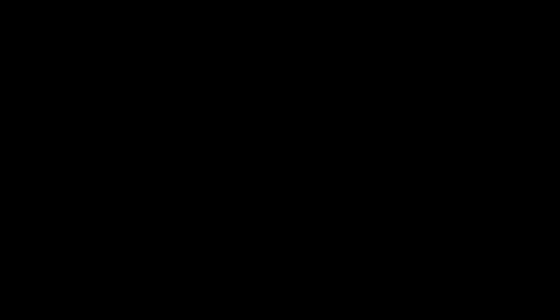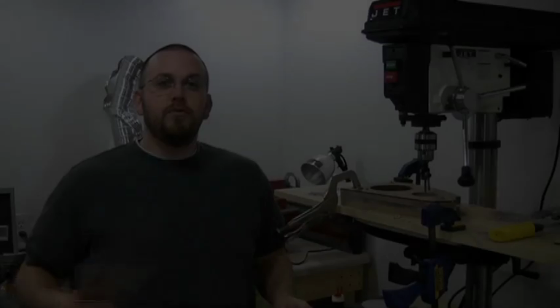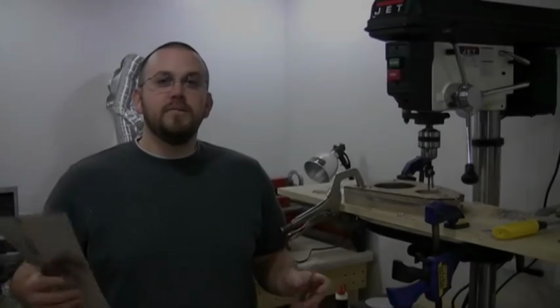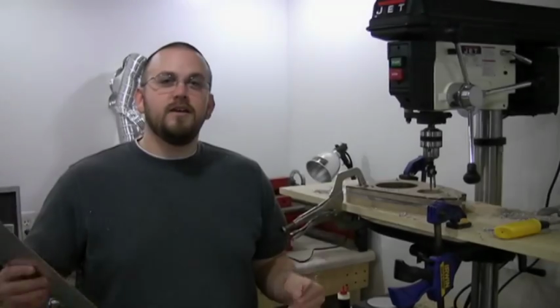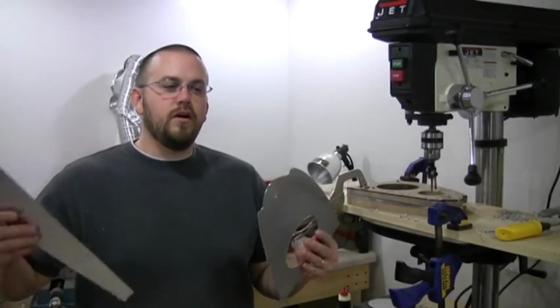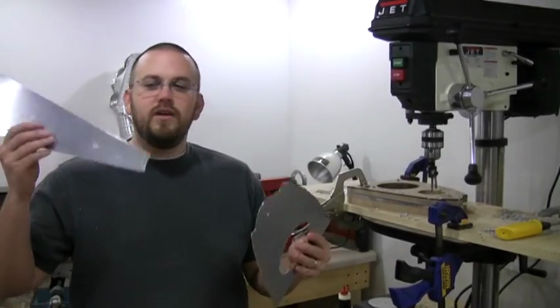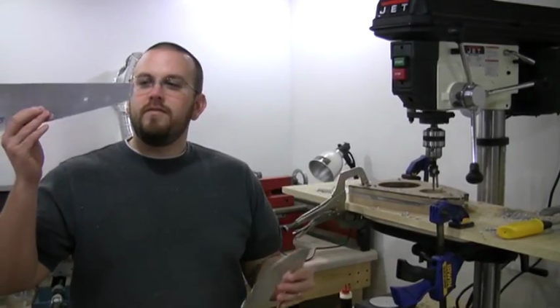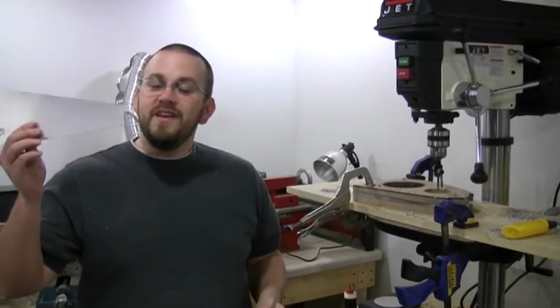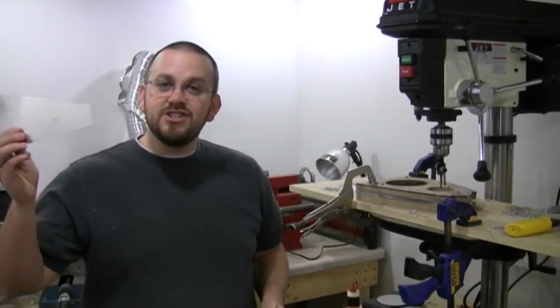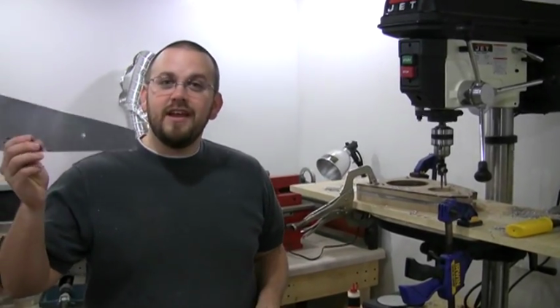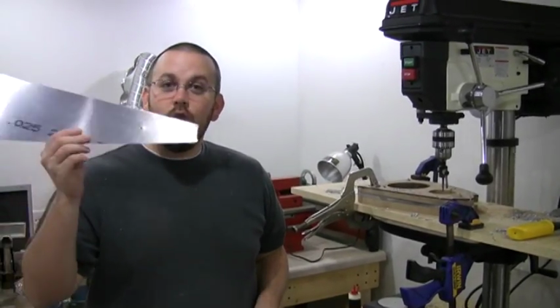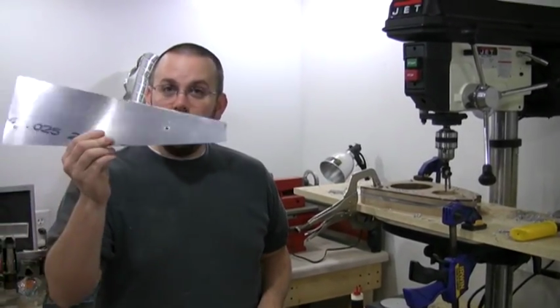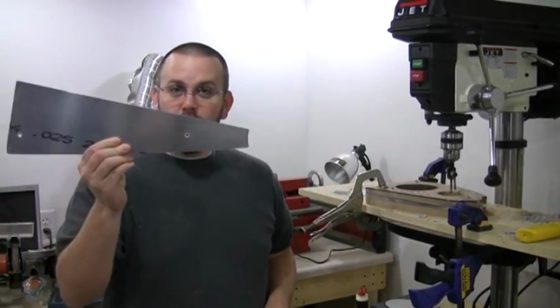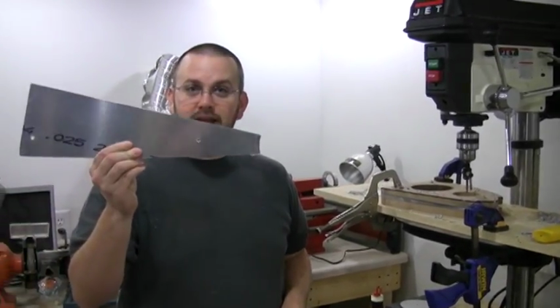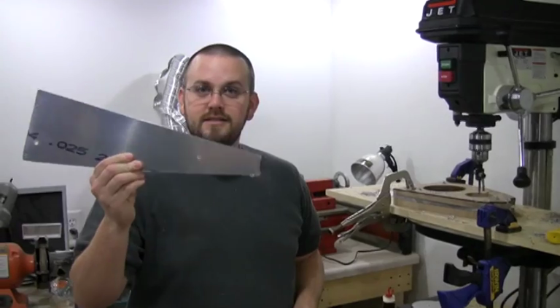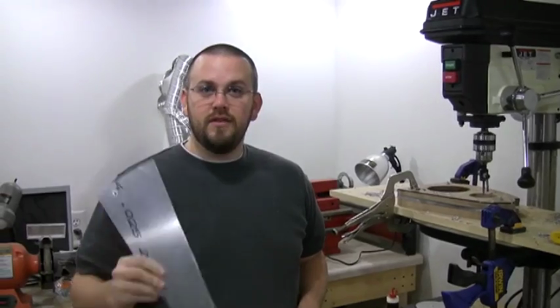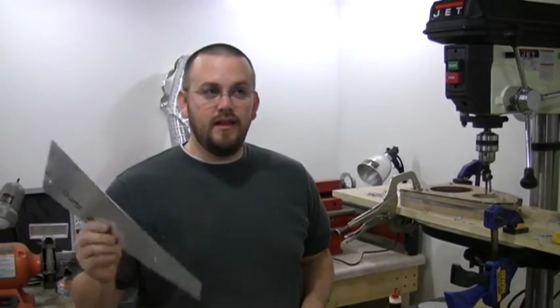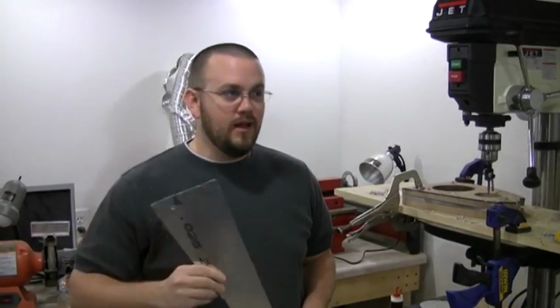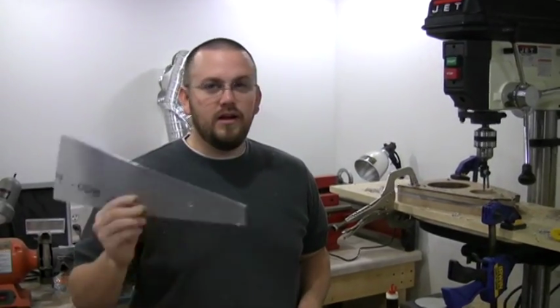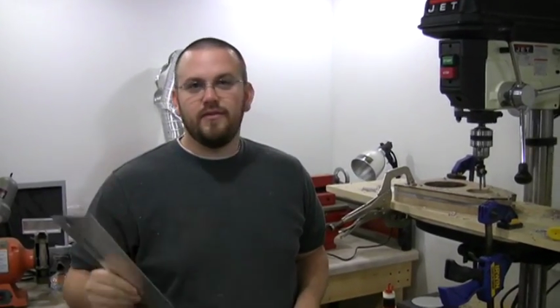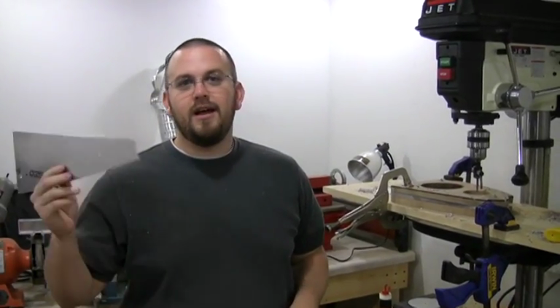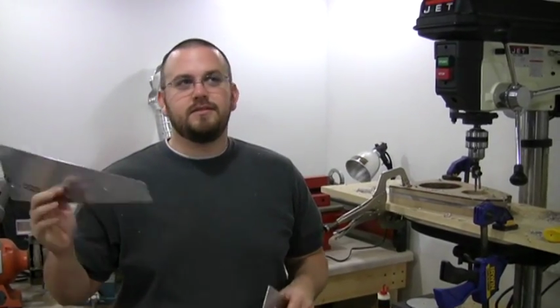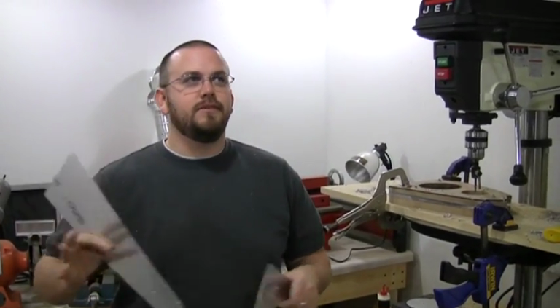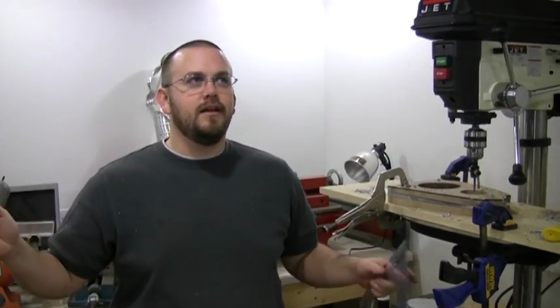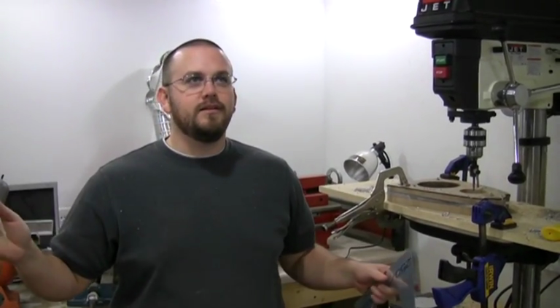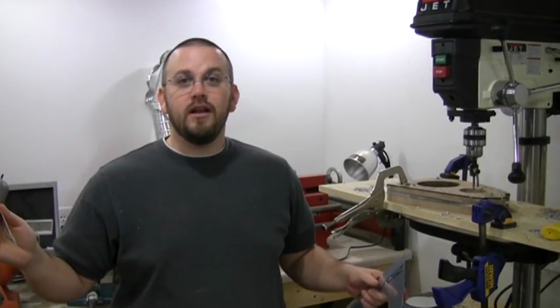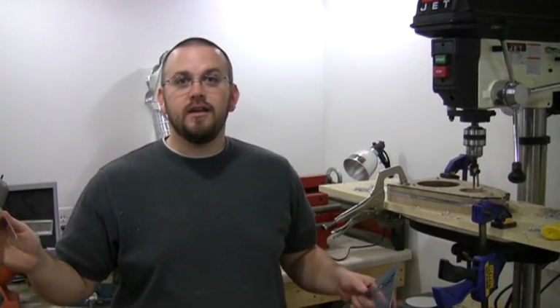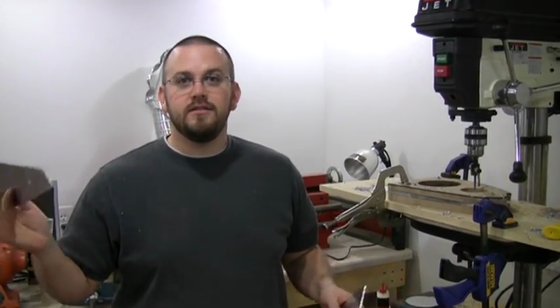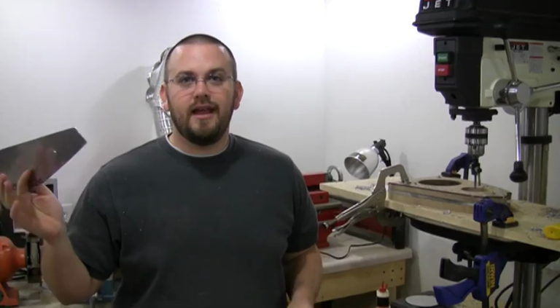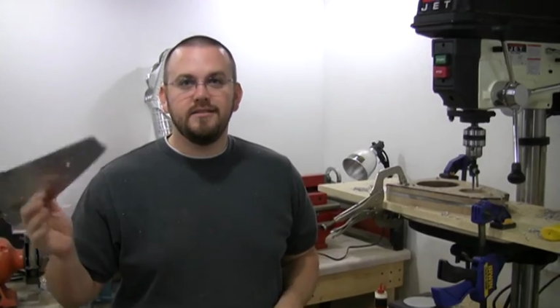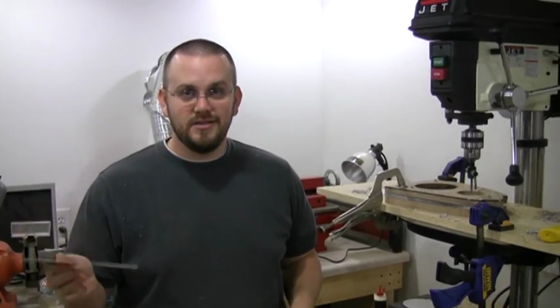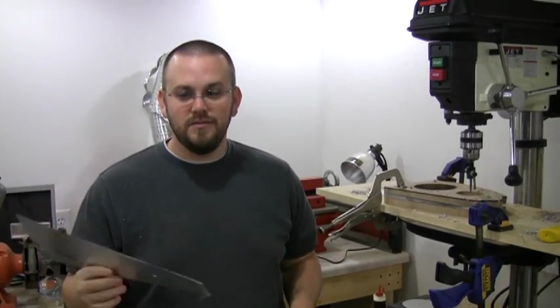We've been busy at work. We've finished cutting out all of our blanks for the ailerons, flaps, trailing edges, and center ribs.